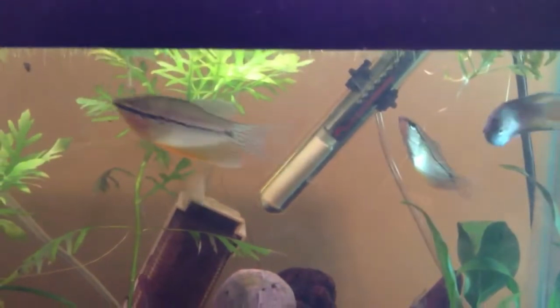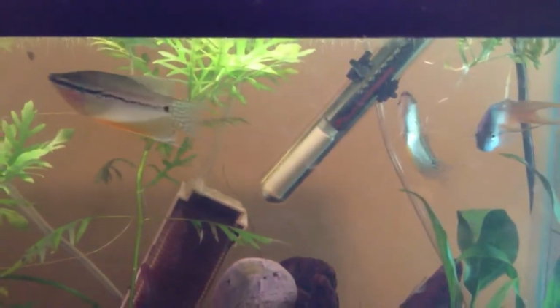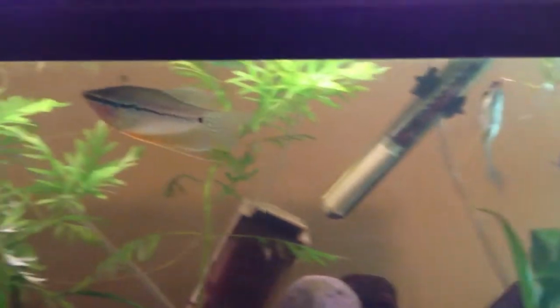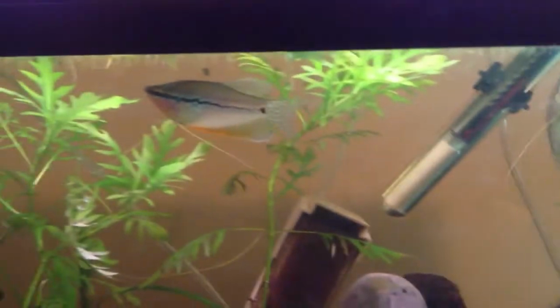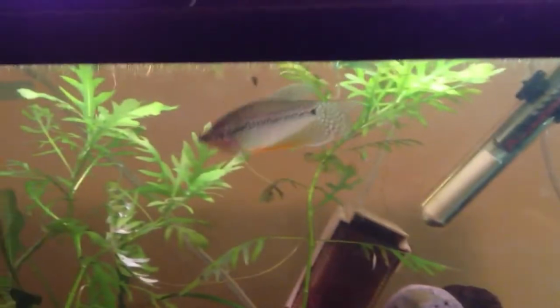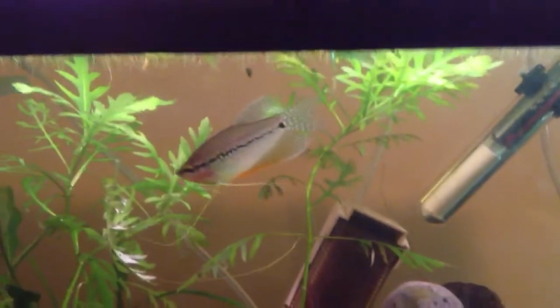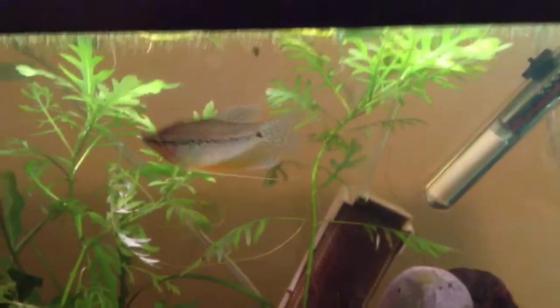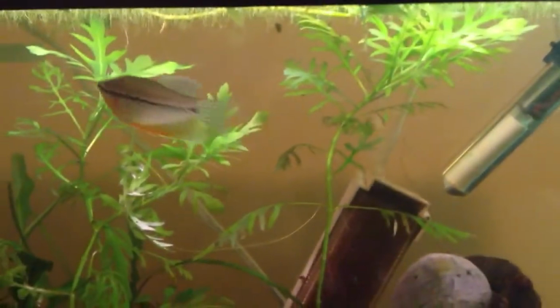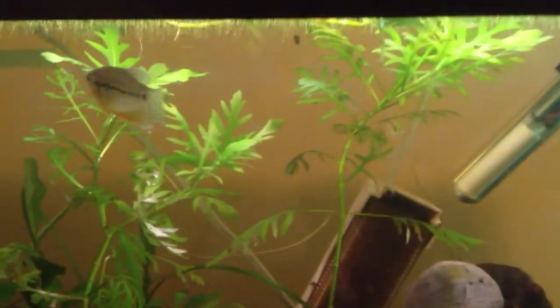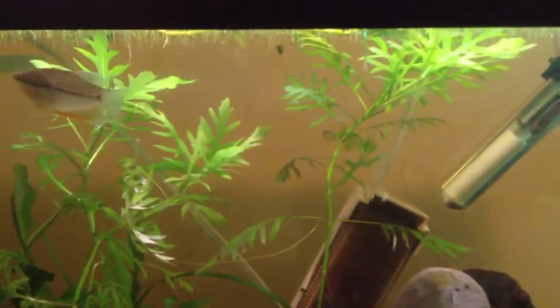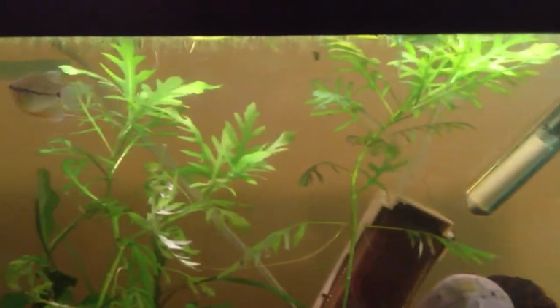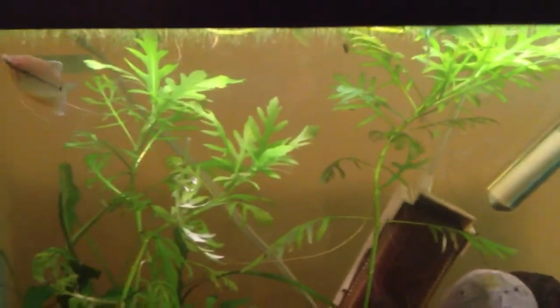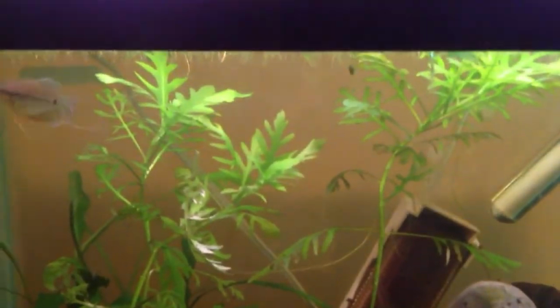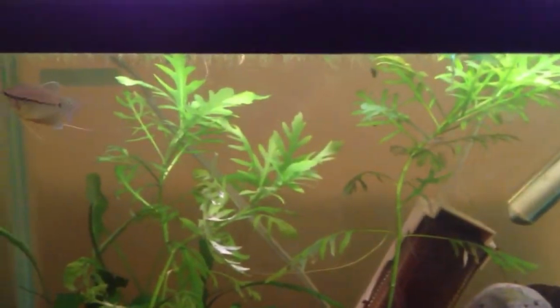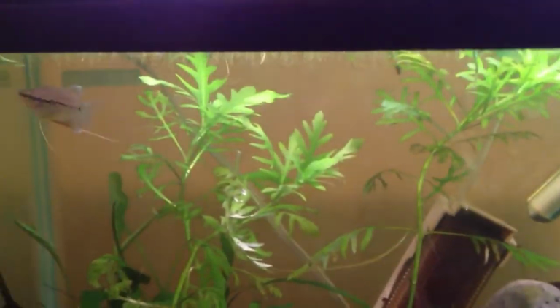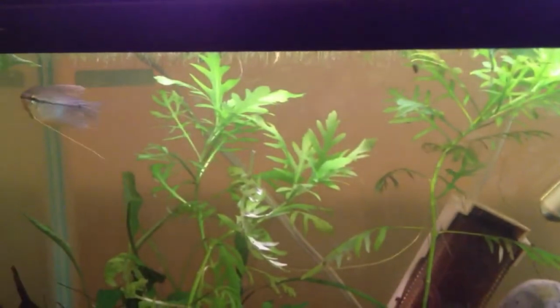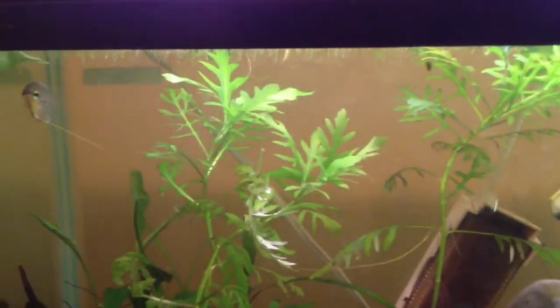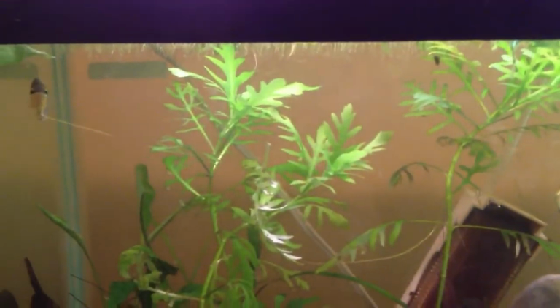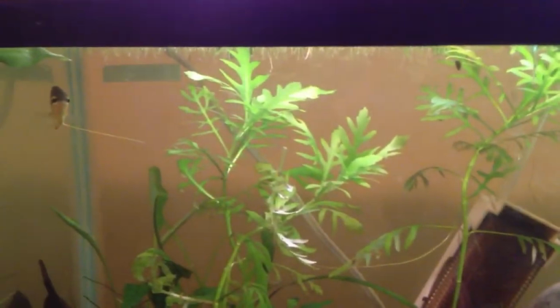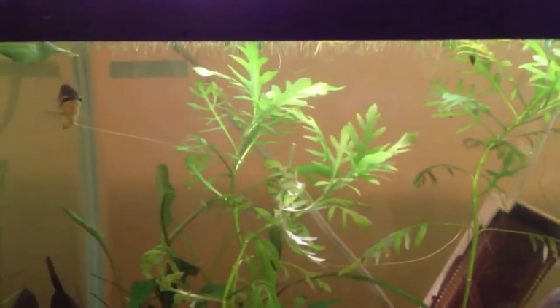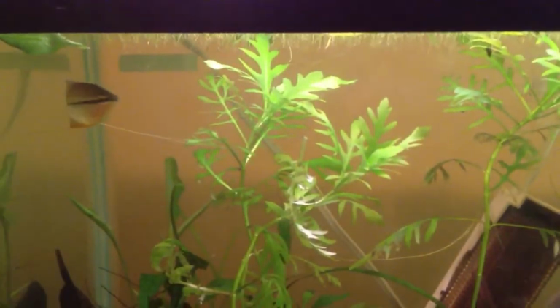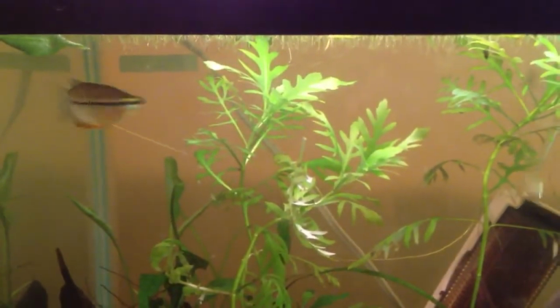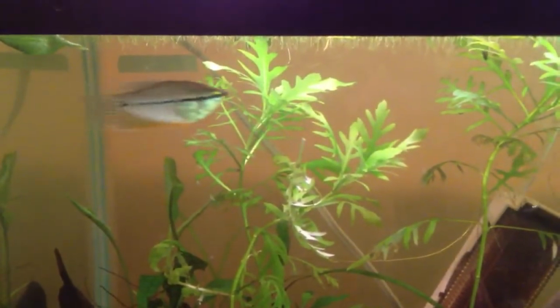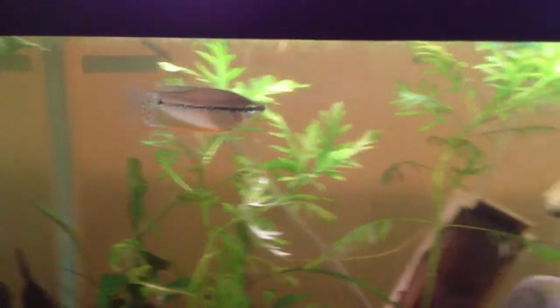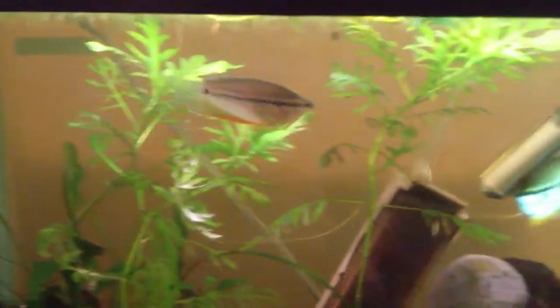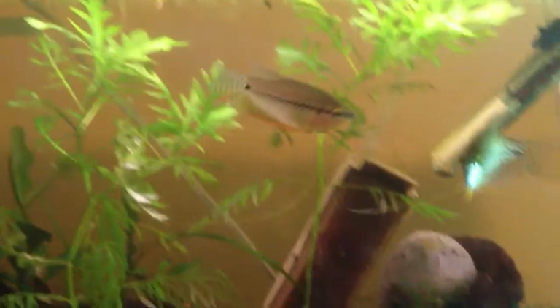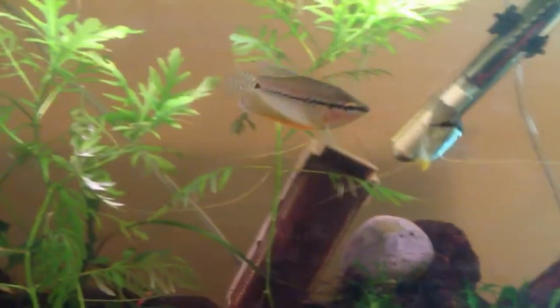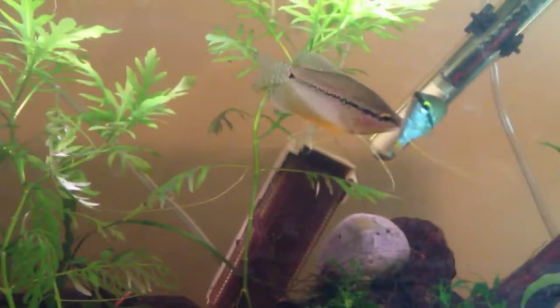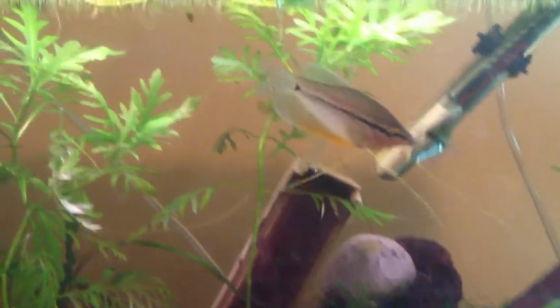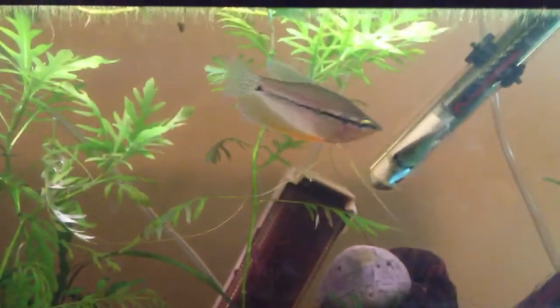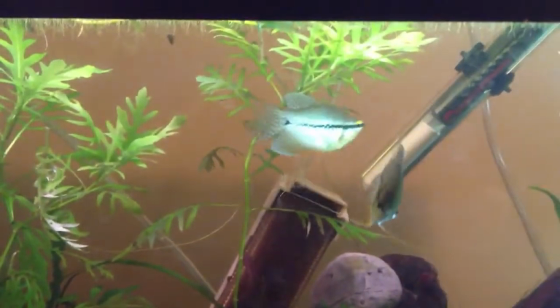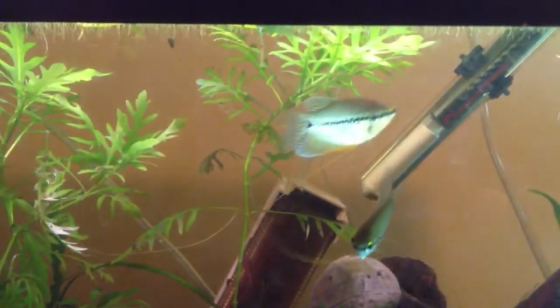And like all Gouramis, they have a labyrinth organ, so you don't have to air pump your tank if you're using proper filtration, because they don't require much oxygen from the water. They obtain most of their oxygen from the actual air.